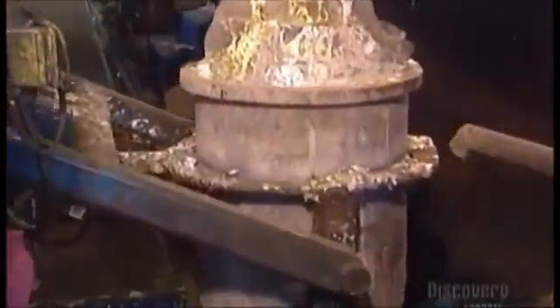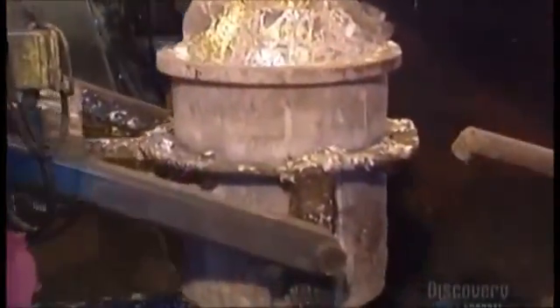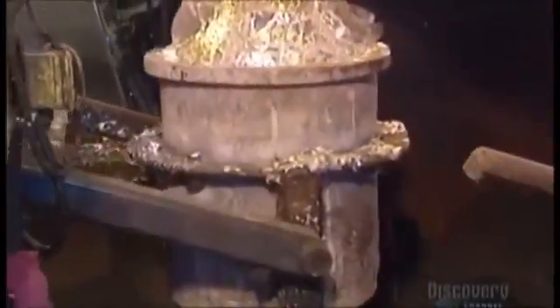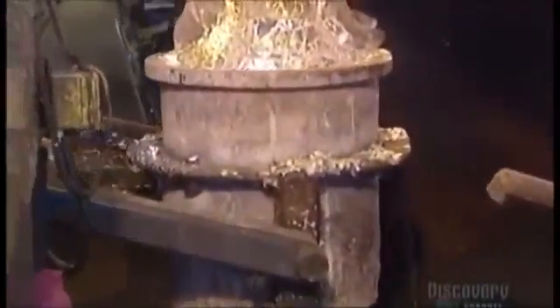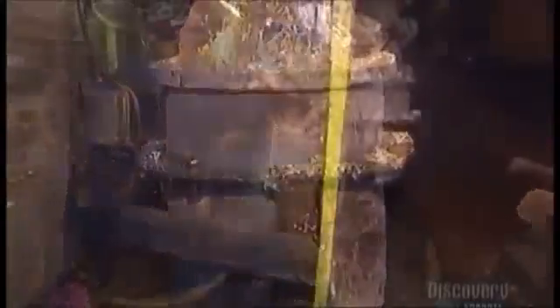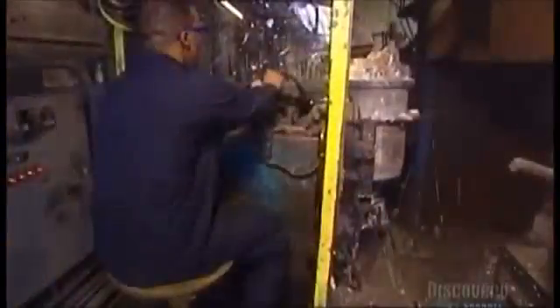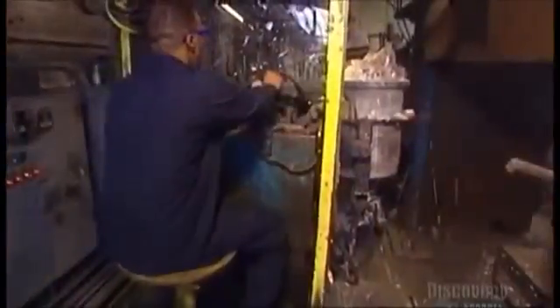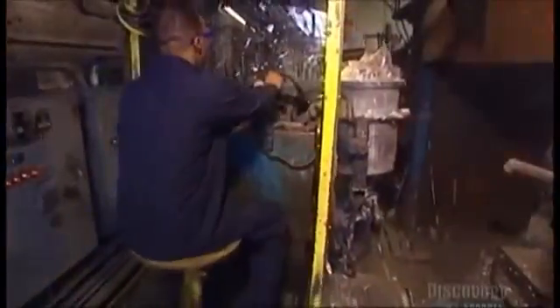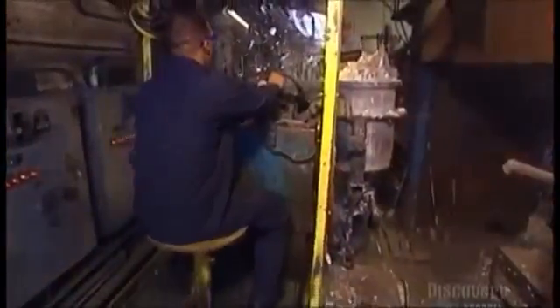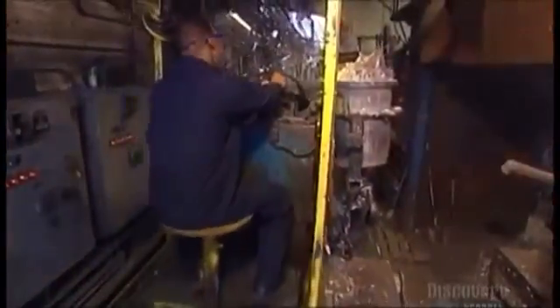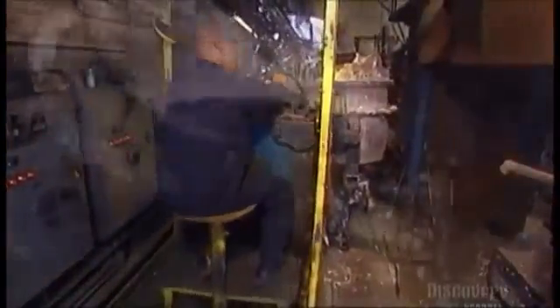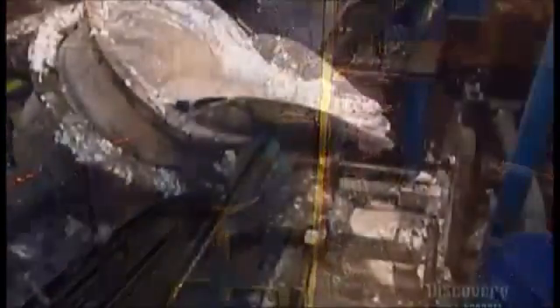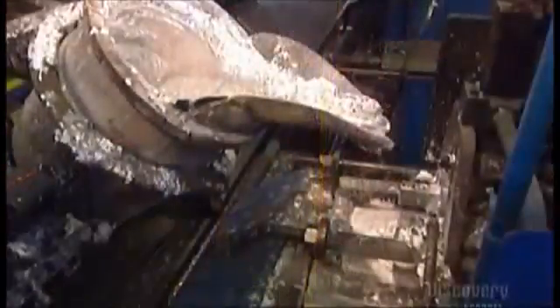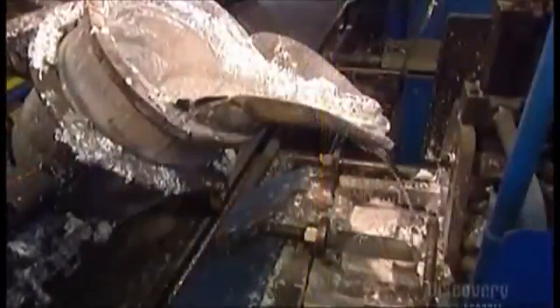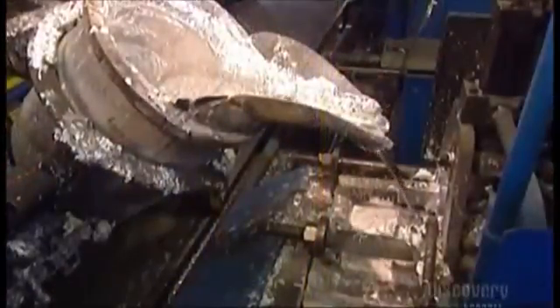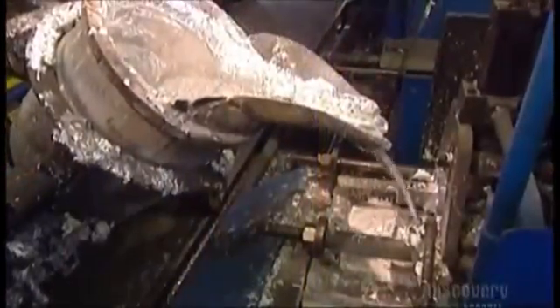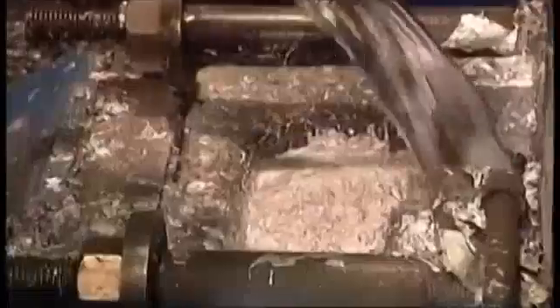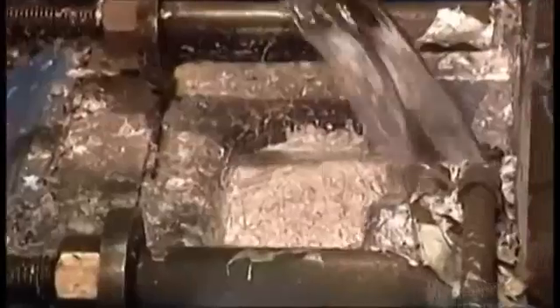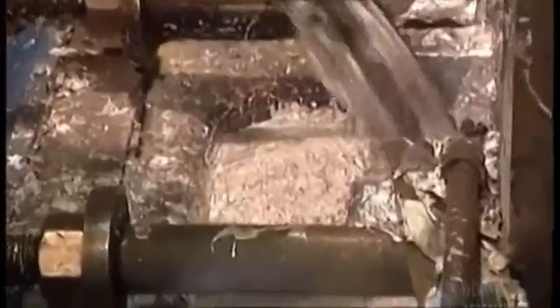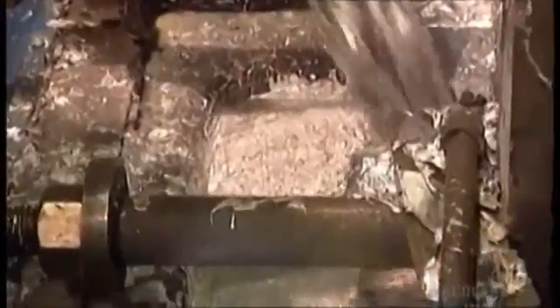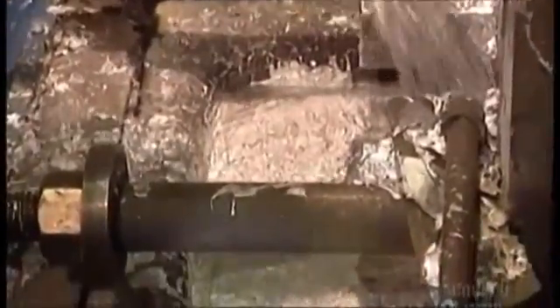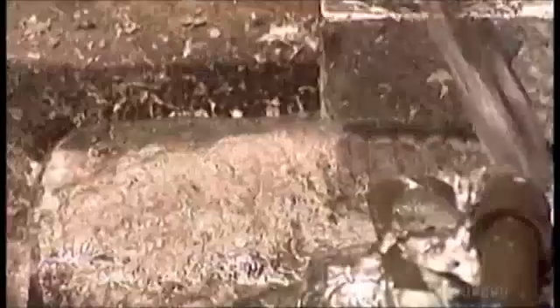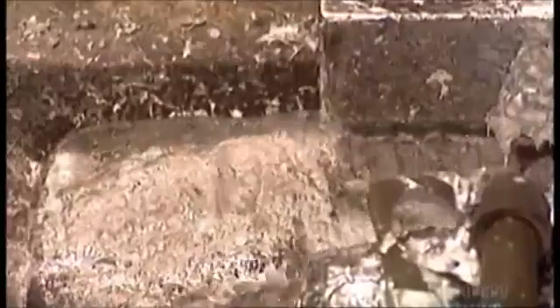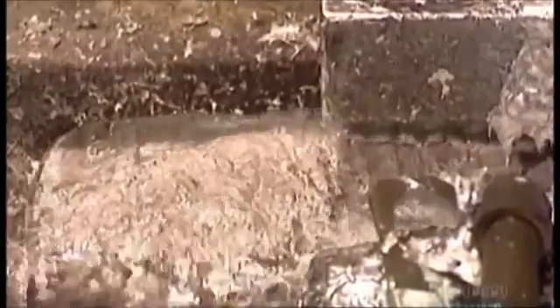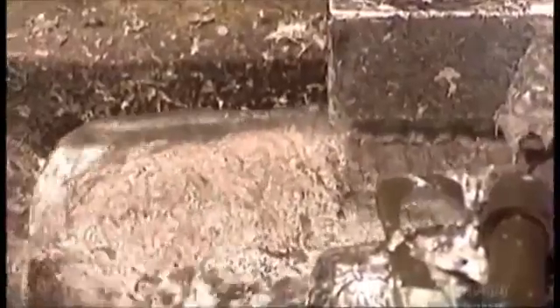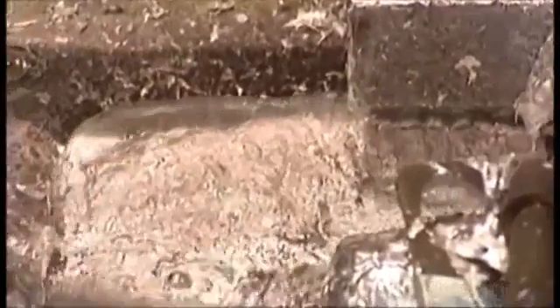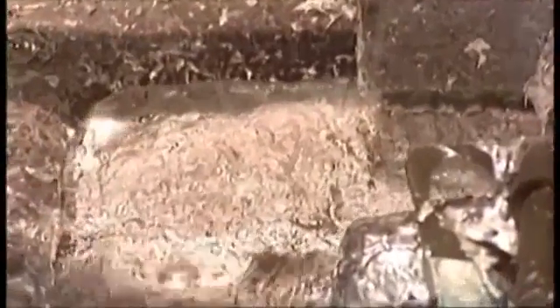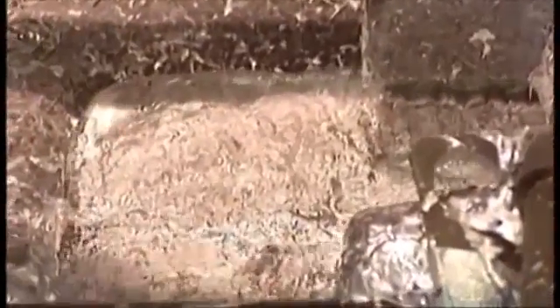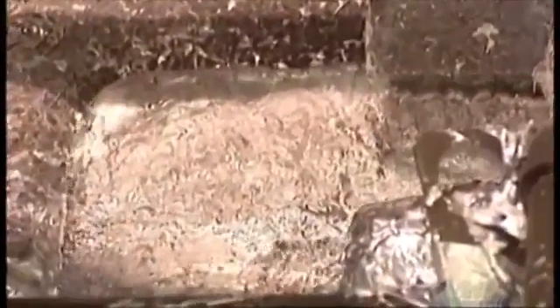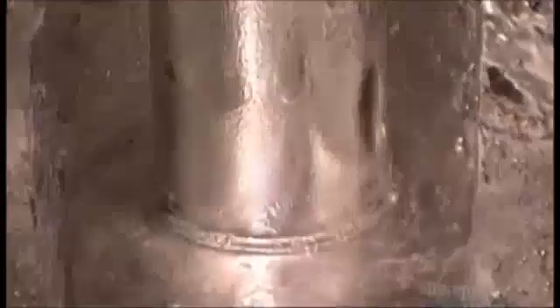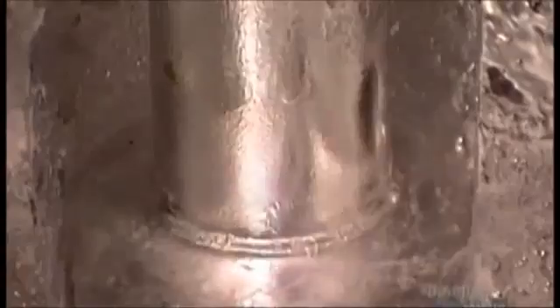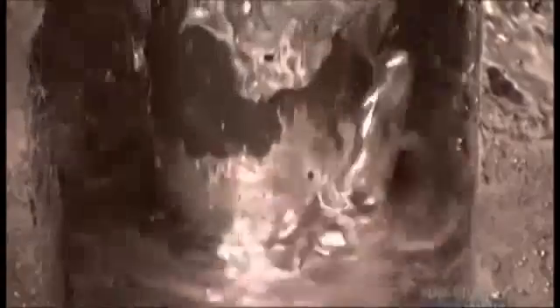Automated arms move an iron pot full of the liquid to a railroad car which takes it to the next stage. Here they pour the liquid metal into another furnace that's just as hot. This is called a machine furnace.